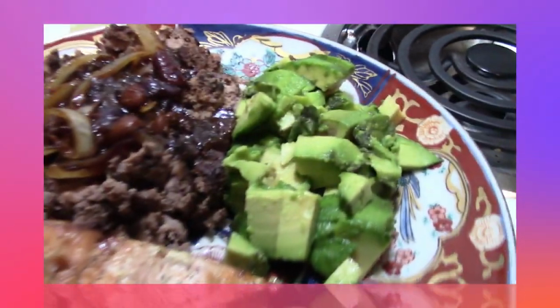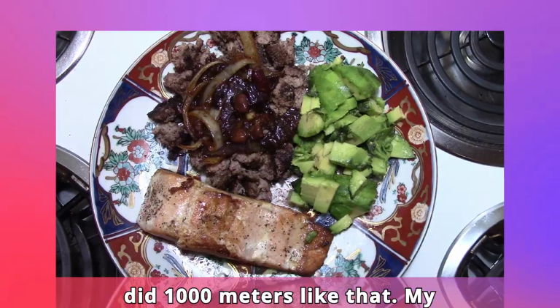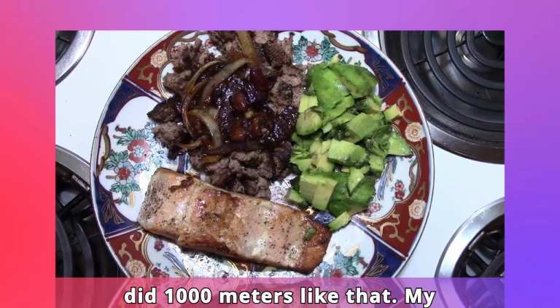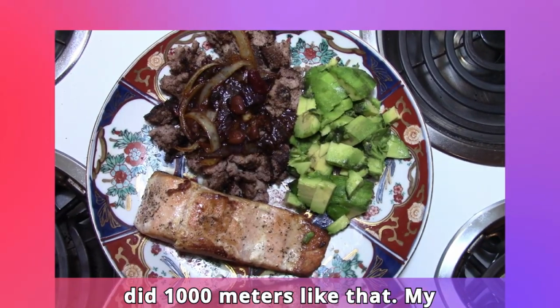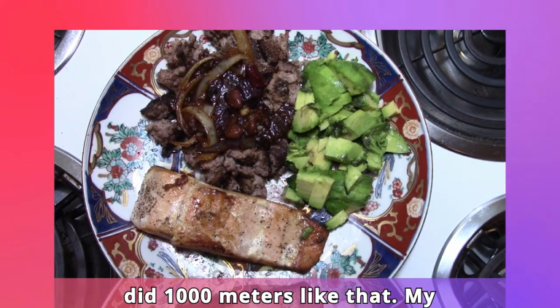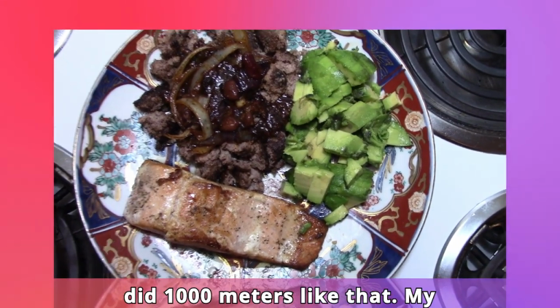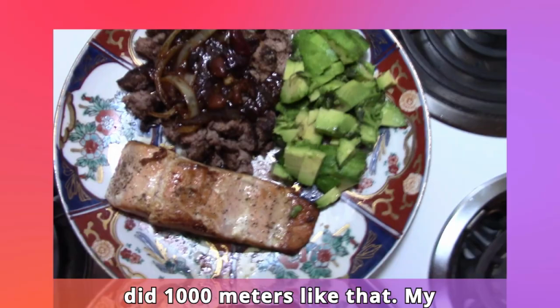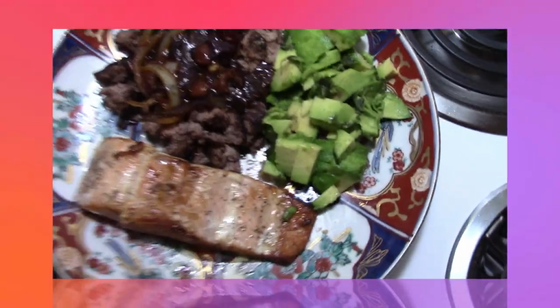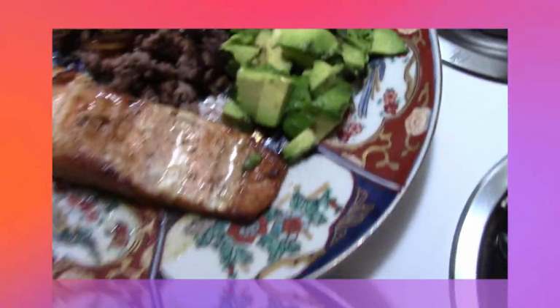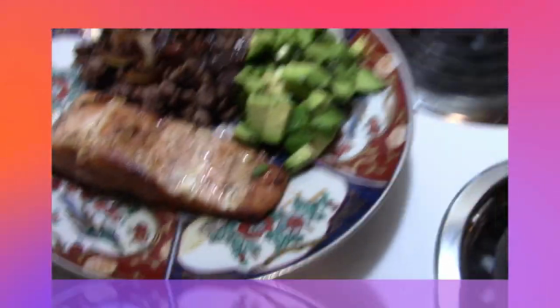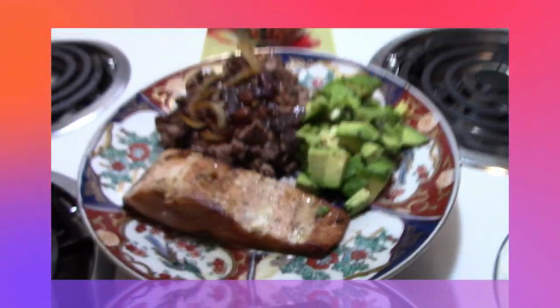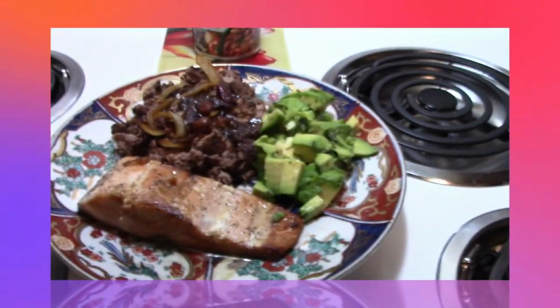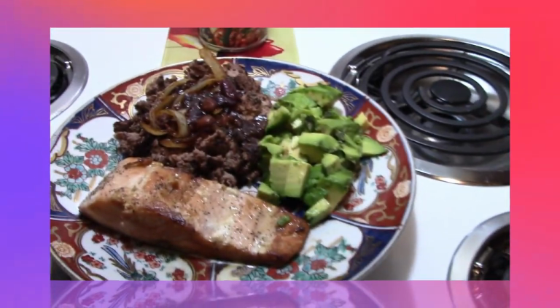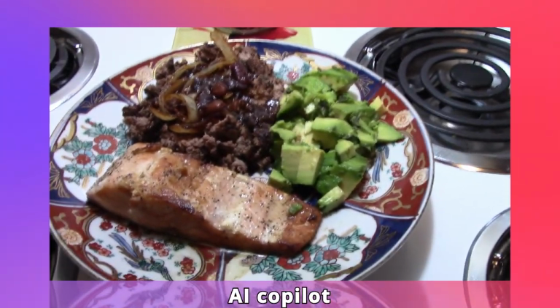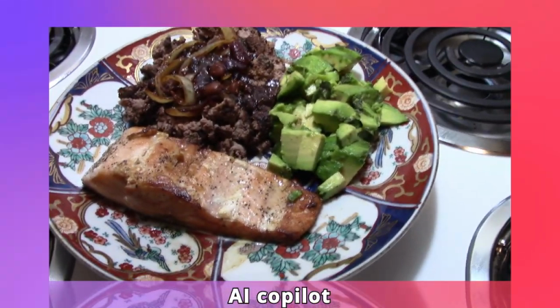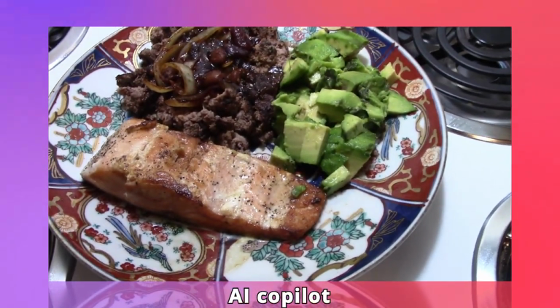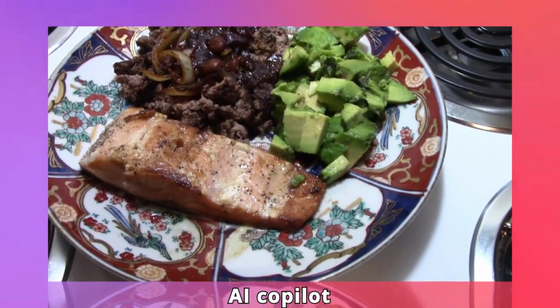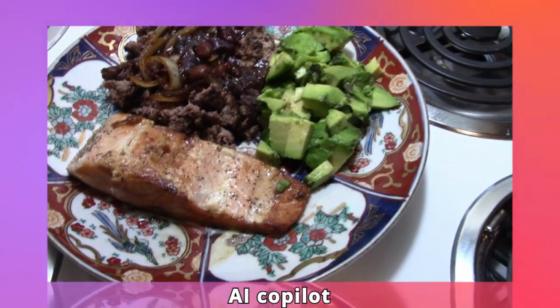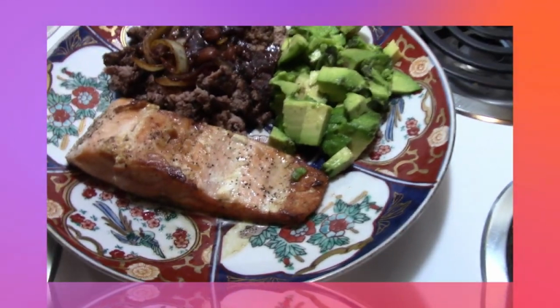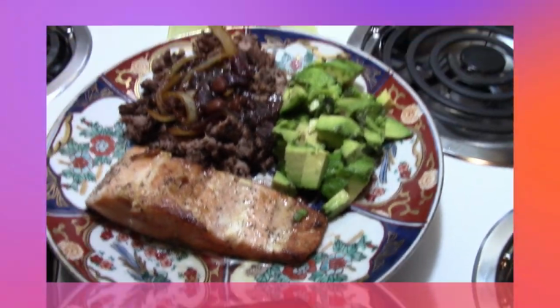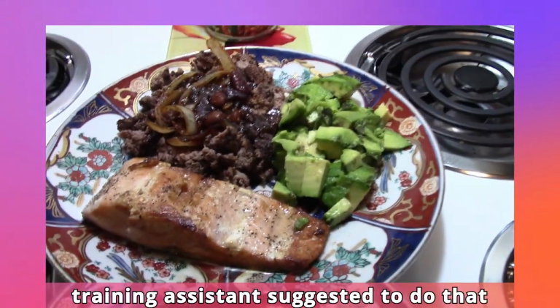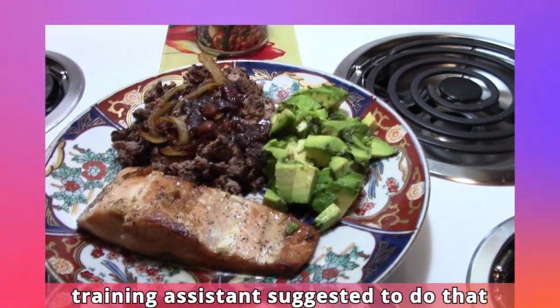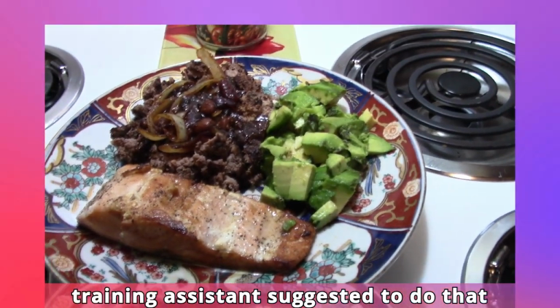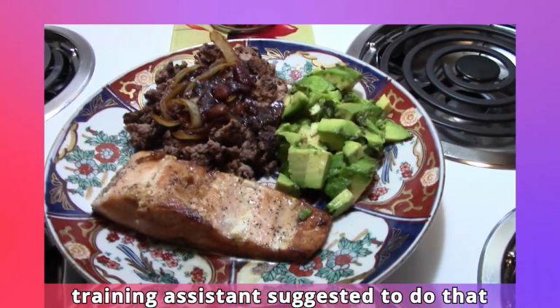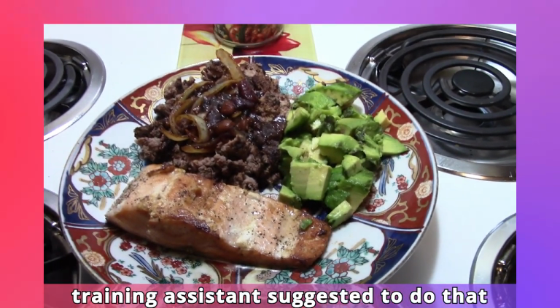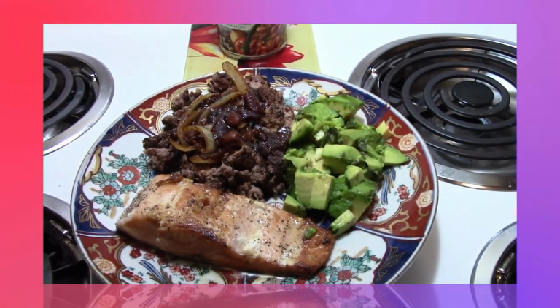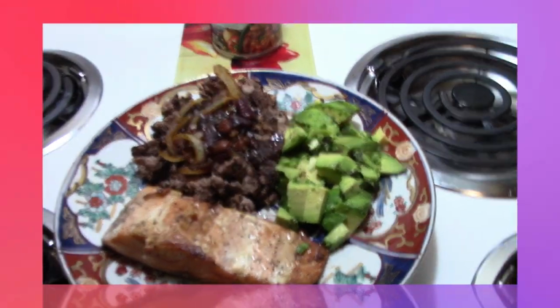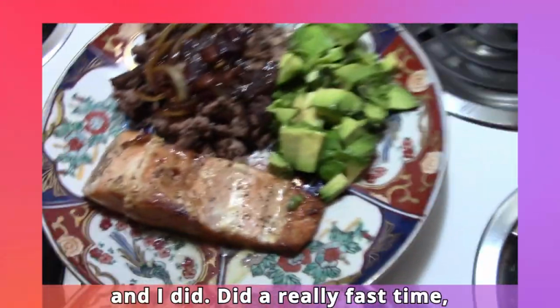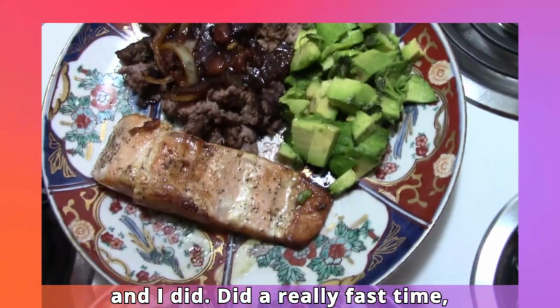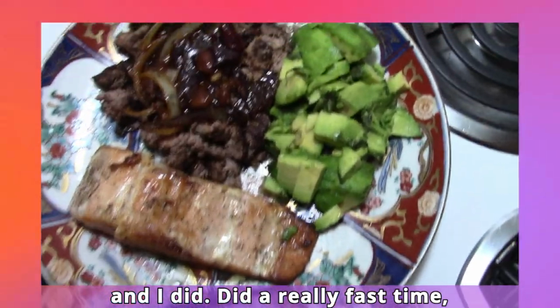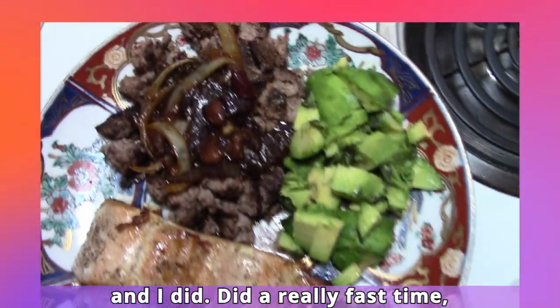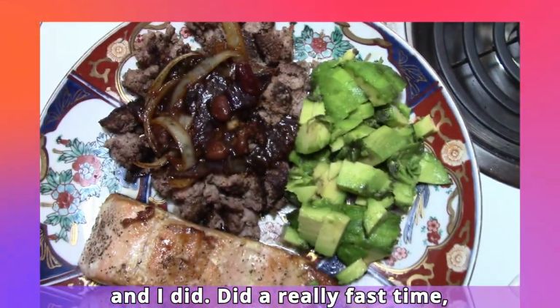I did a thousand meters like that — my AI co-pilot training assistant suggested it, and I did a really fast time.